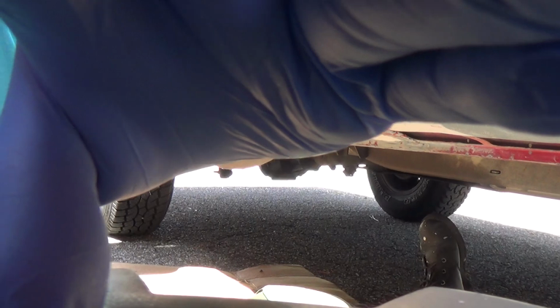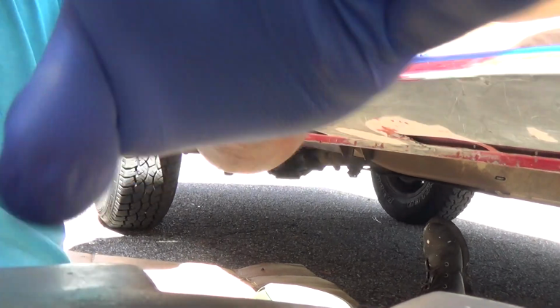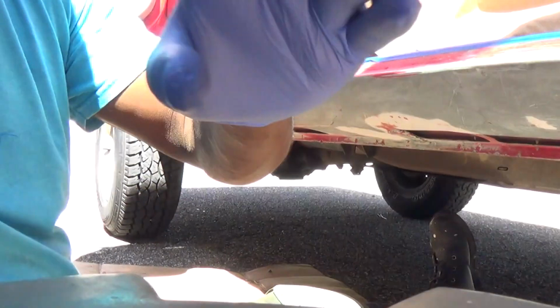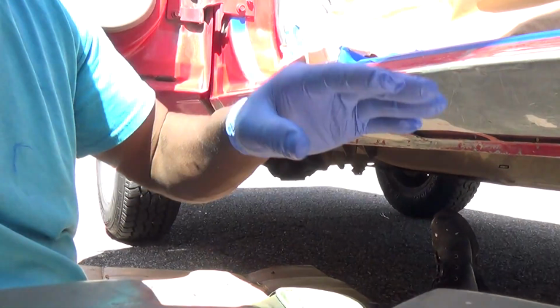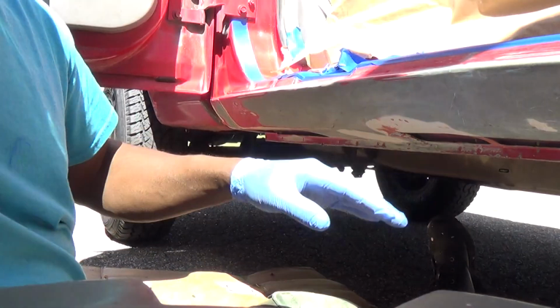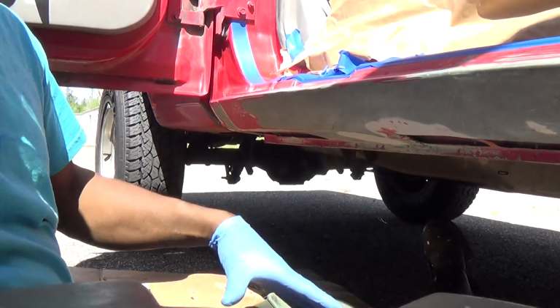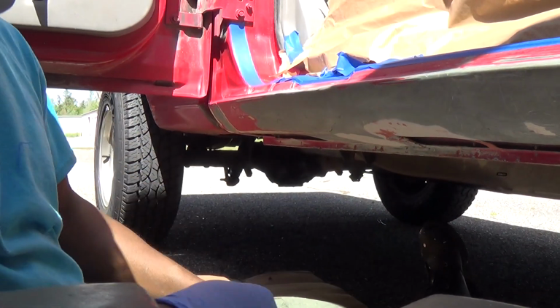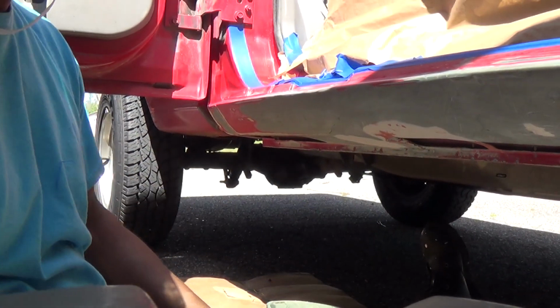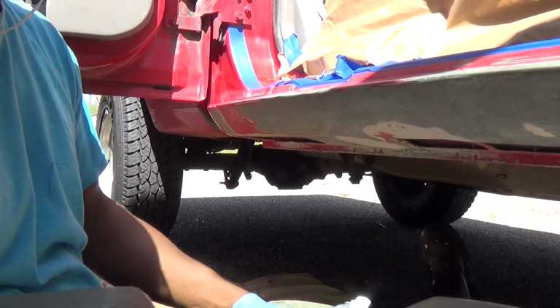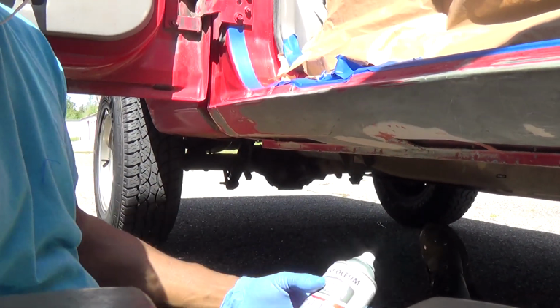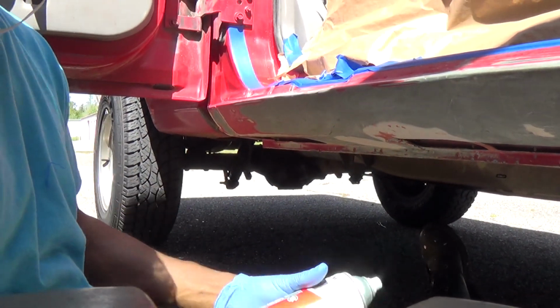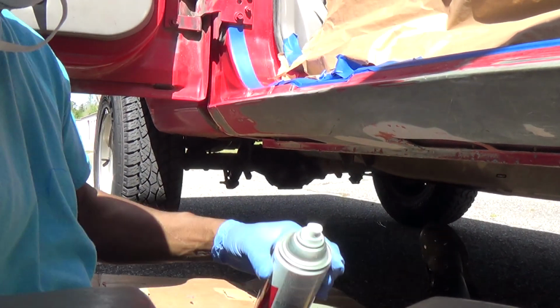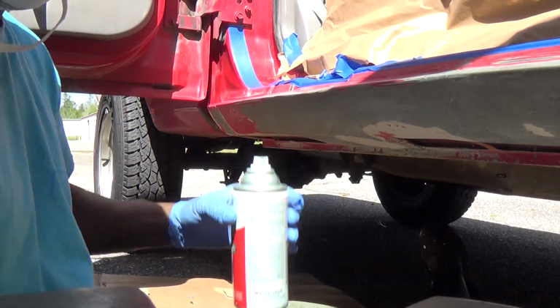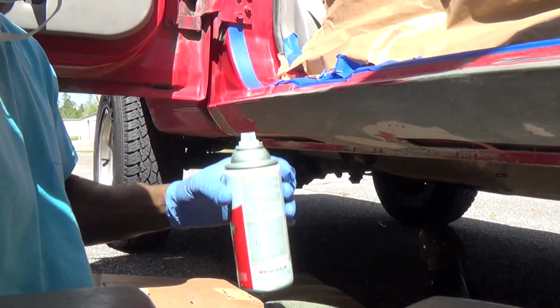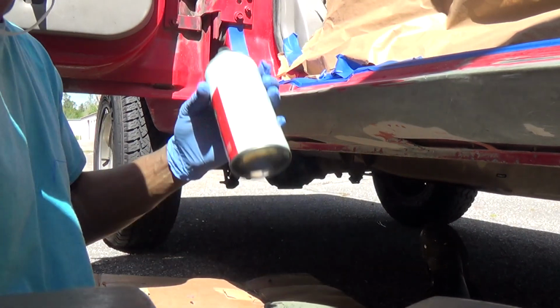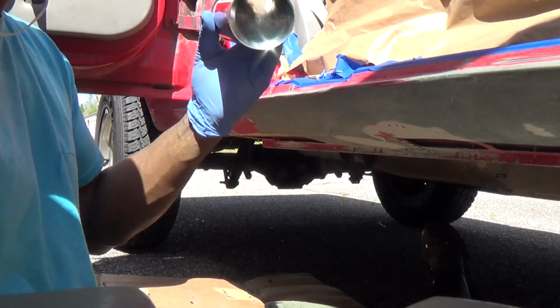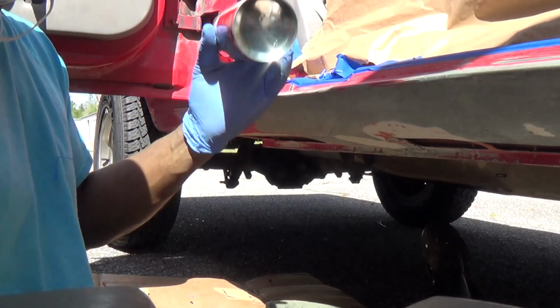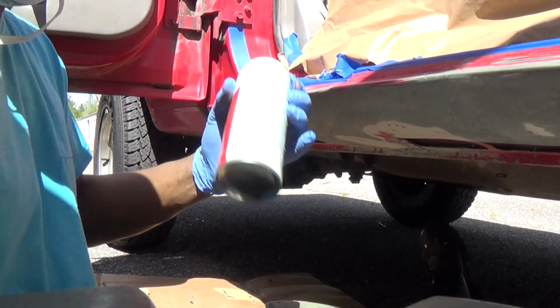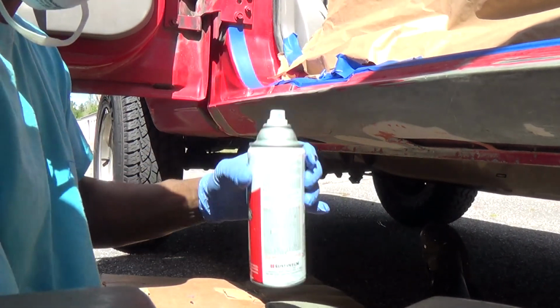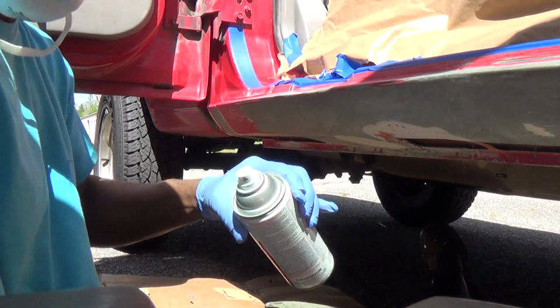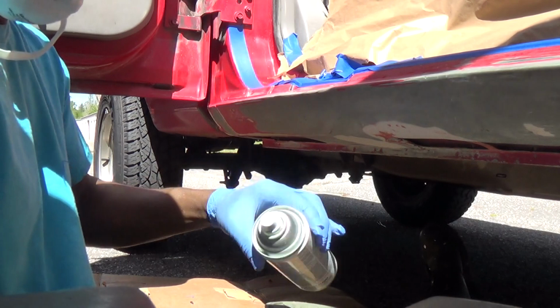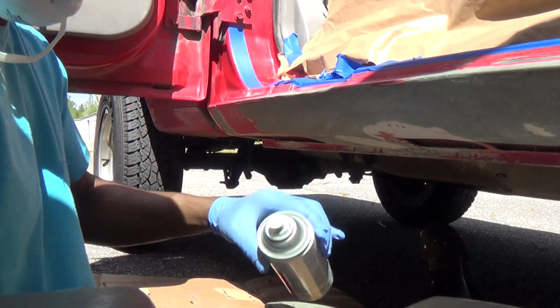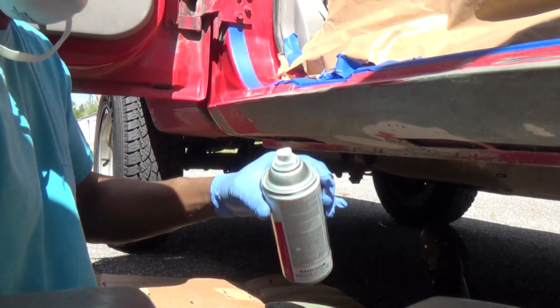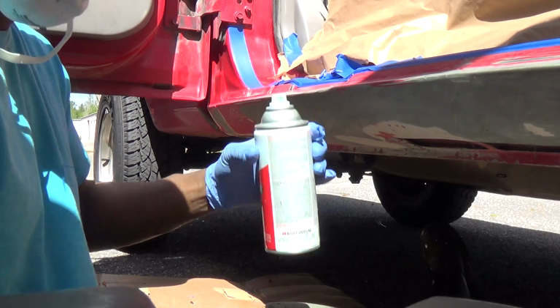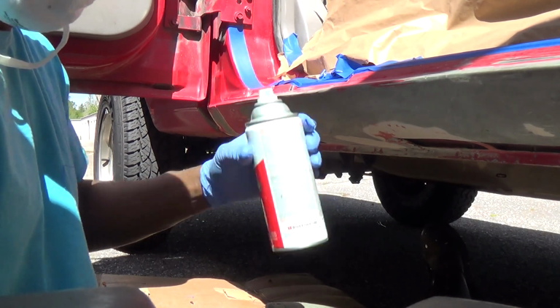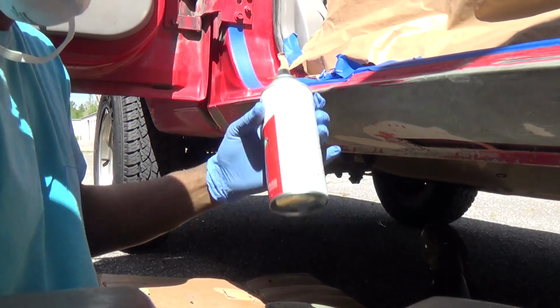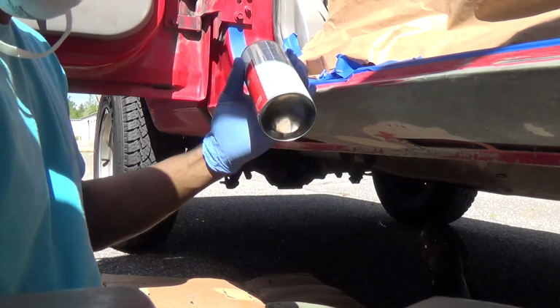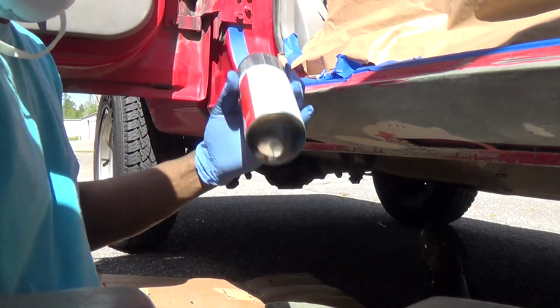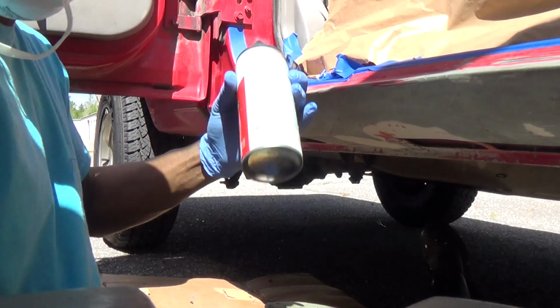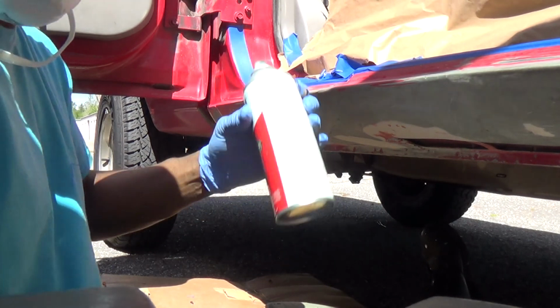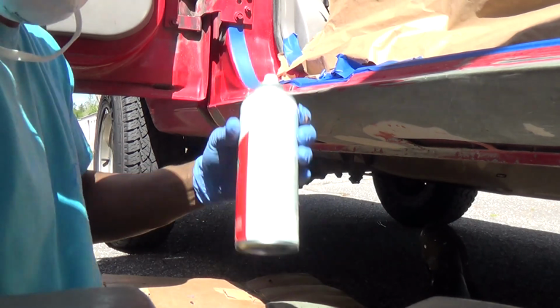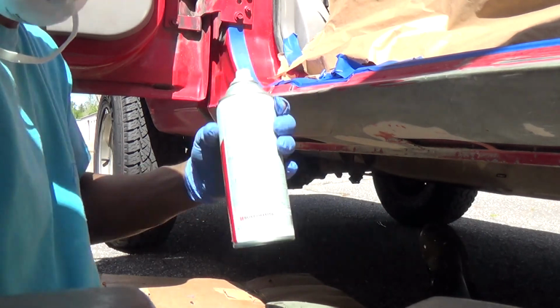Day 9, Part 1 — Ford Ranger Passenger Side Rocker Panel Repair.